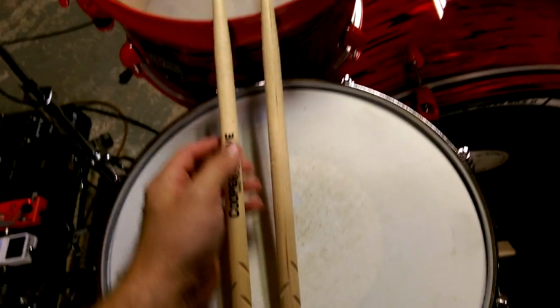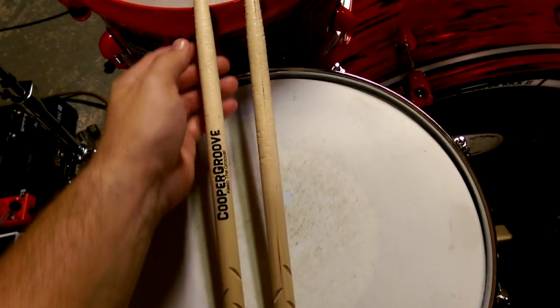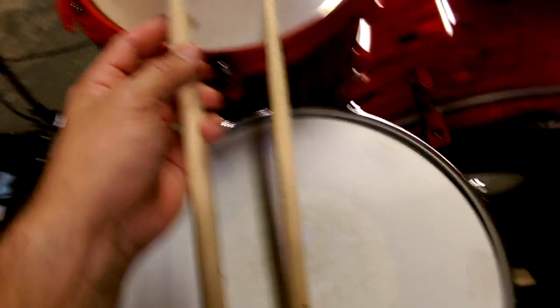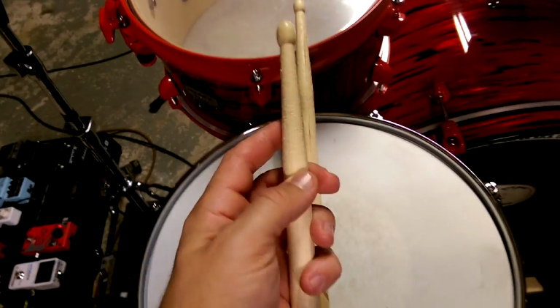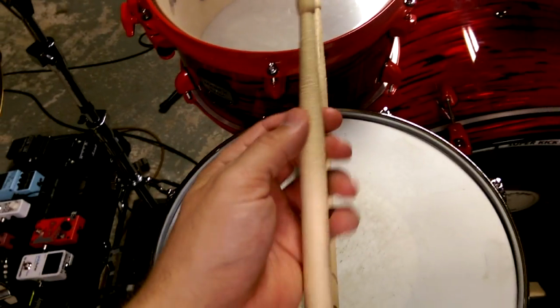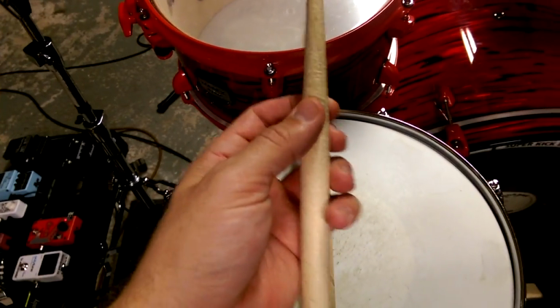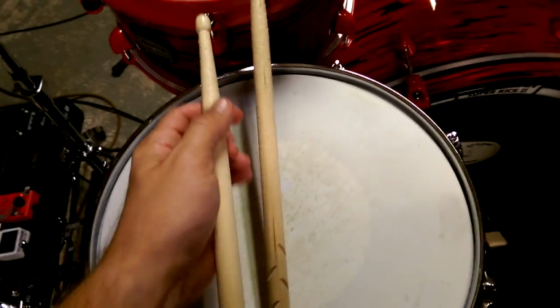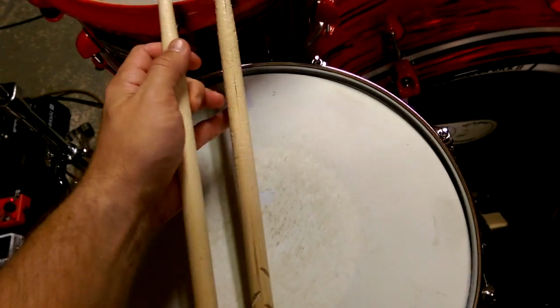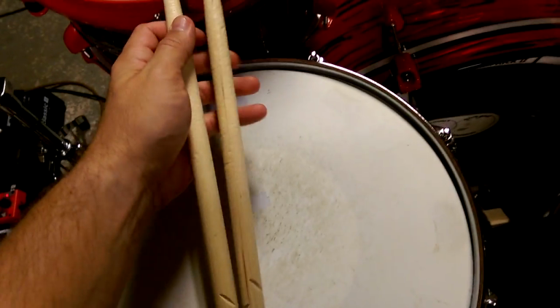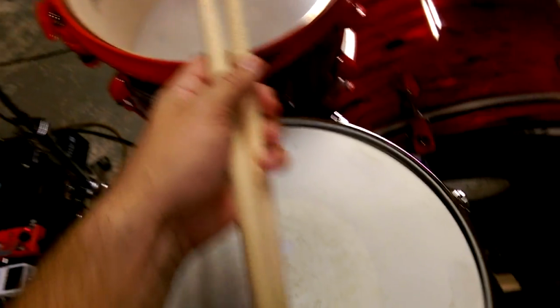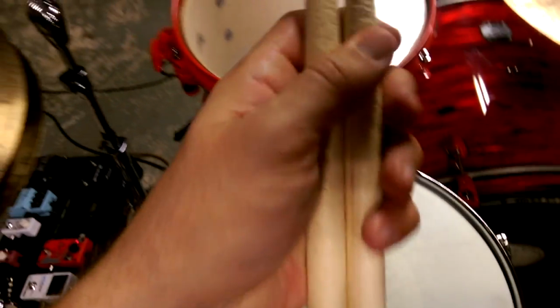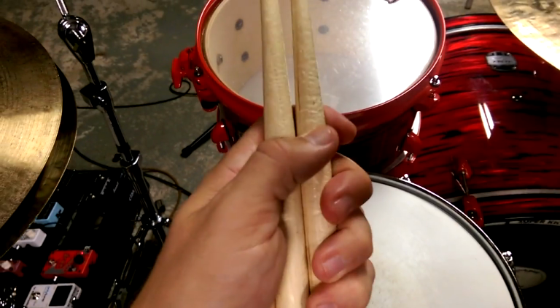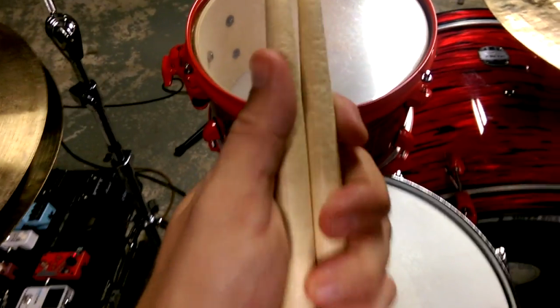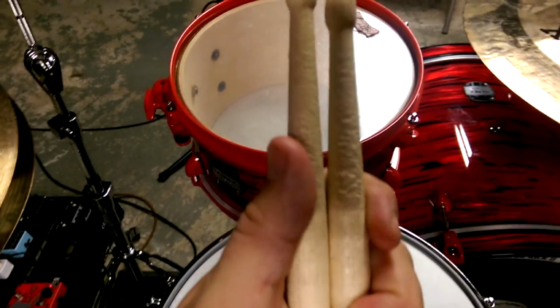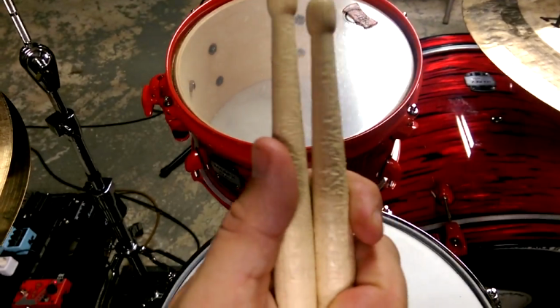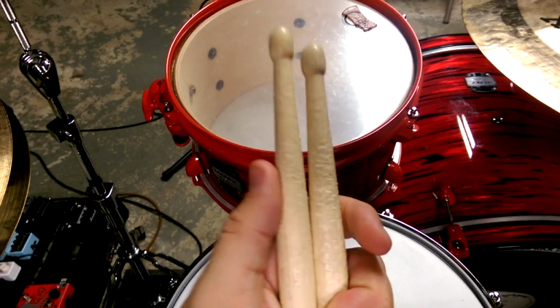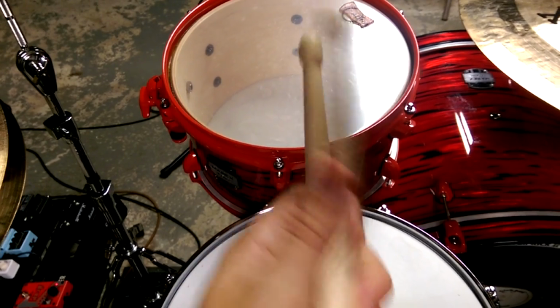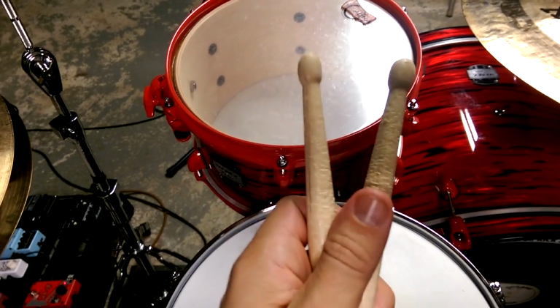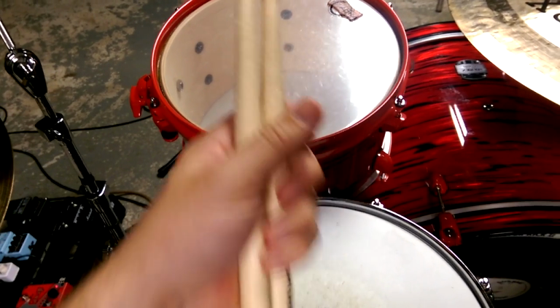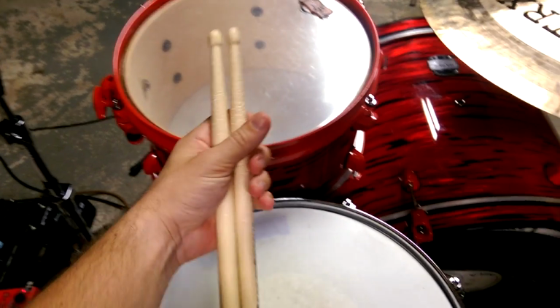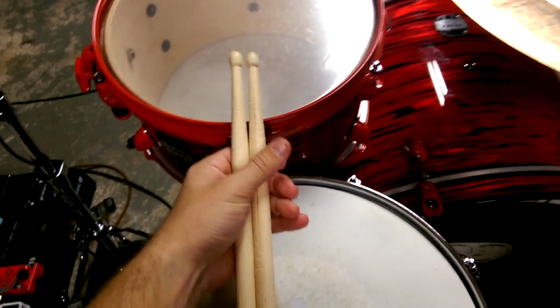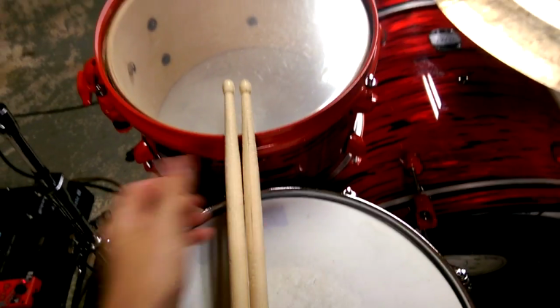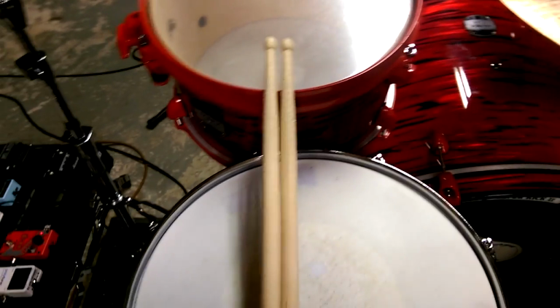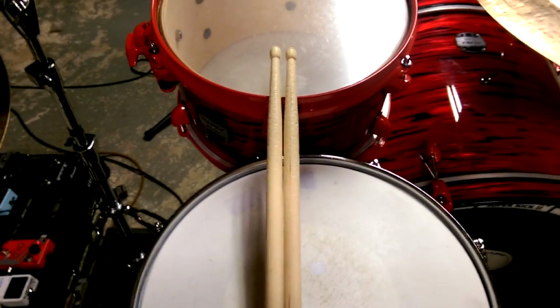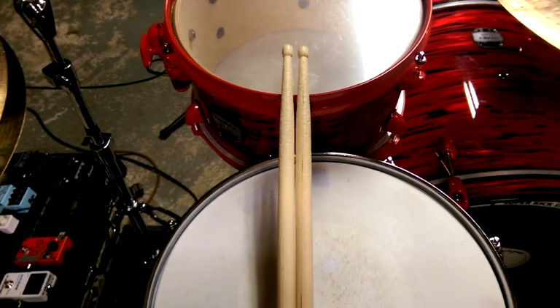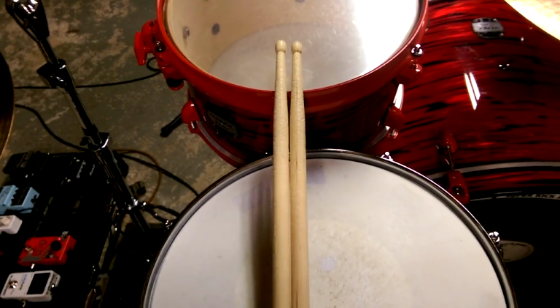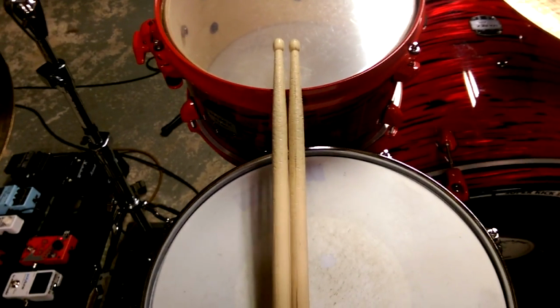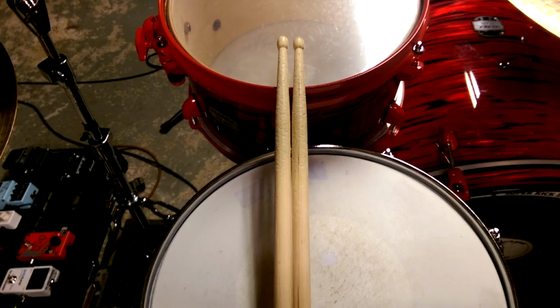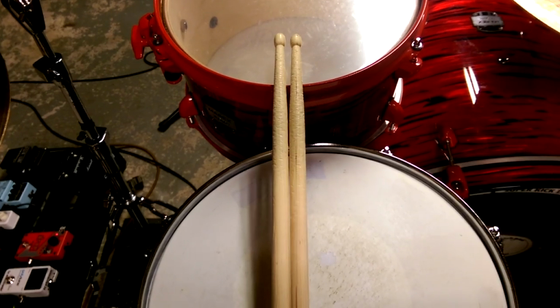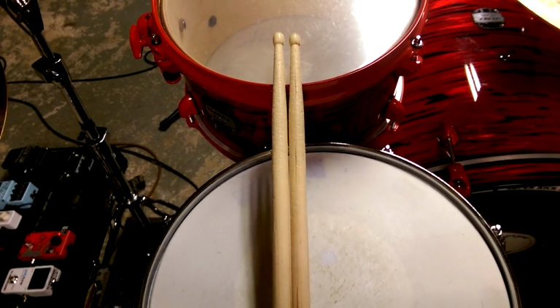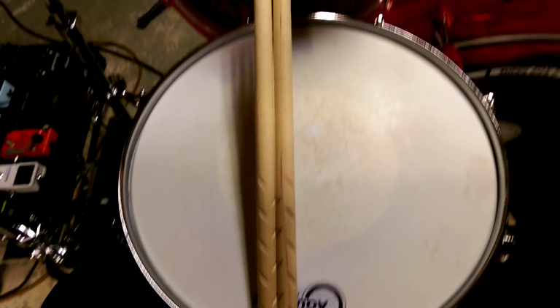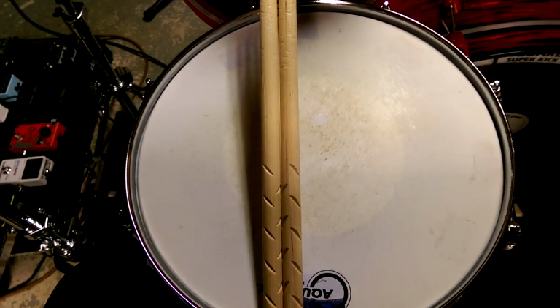They hold up pretty well. I've been using them for a couple practices now, they're not flaking too hard. I like to think I hit my cymbals and everything properly, but they are holding up.